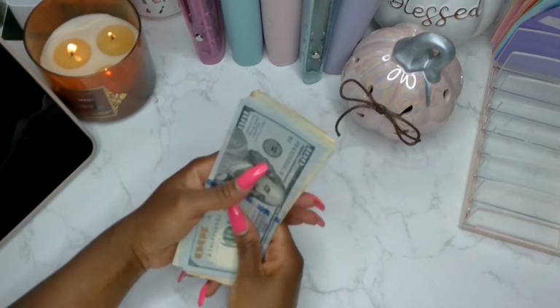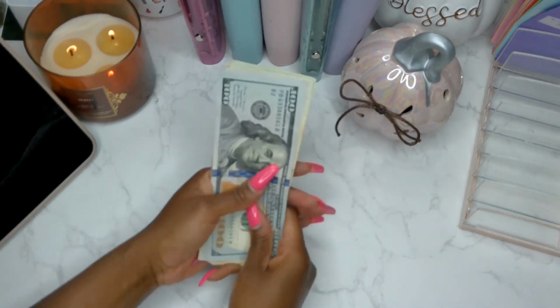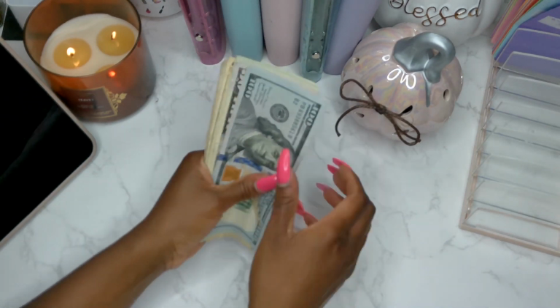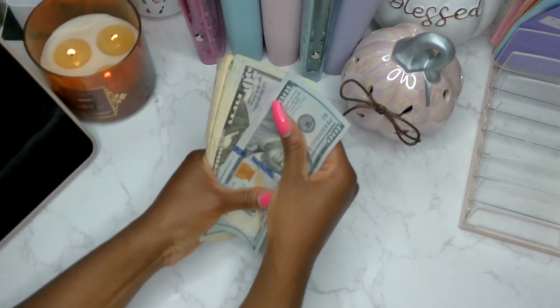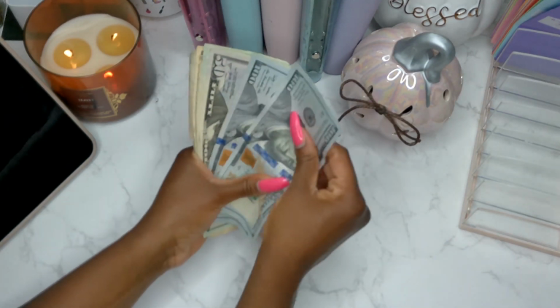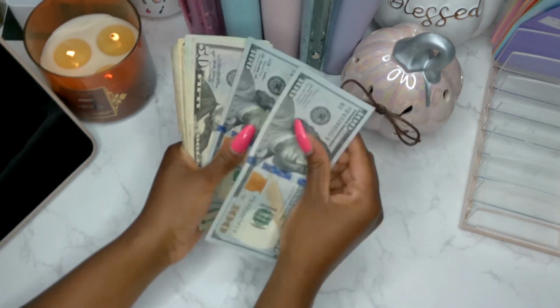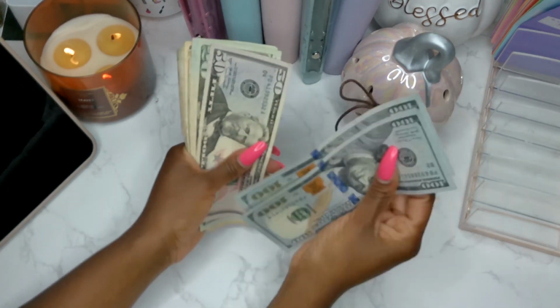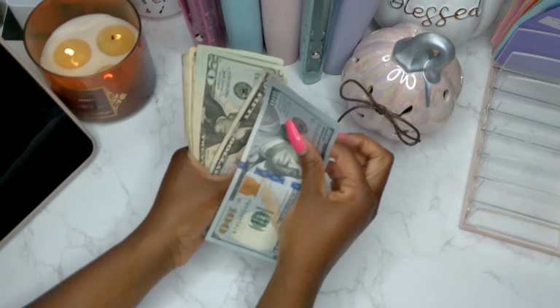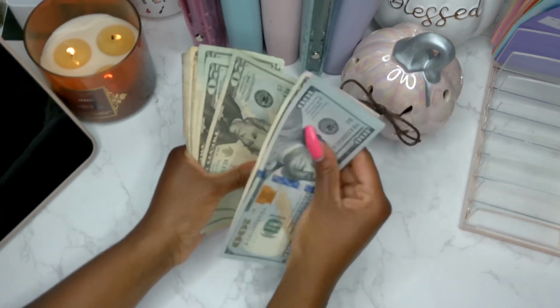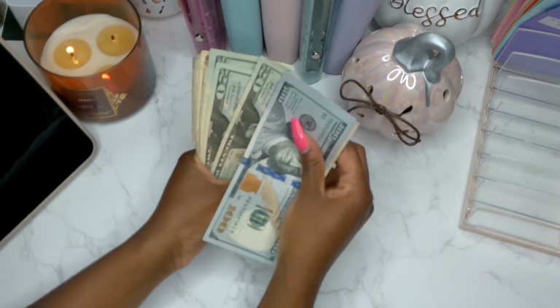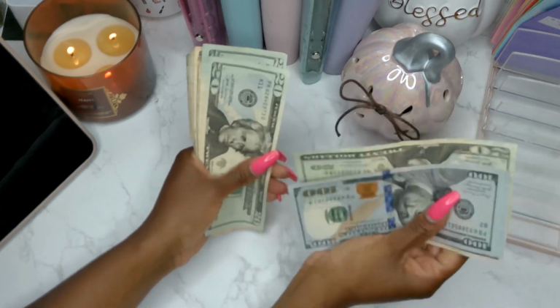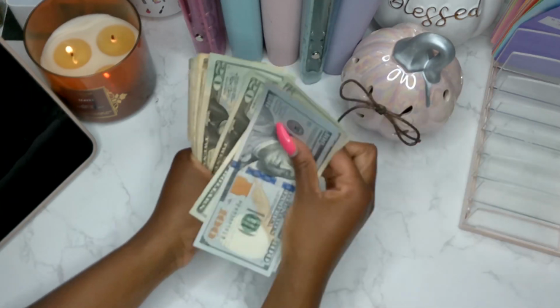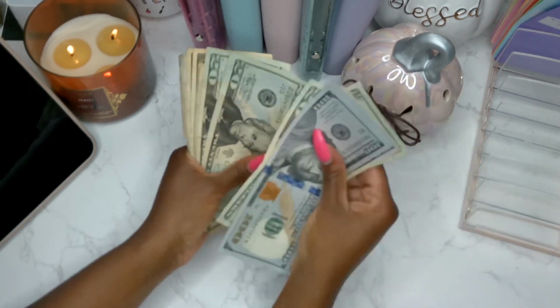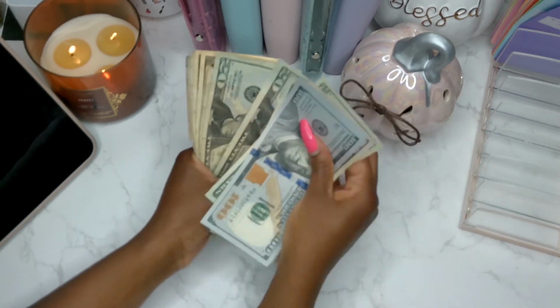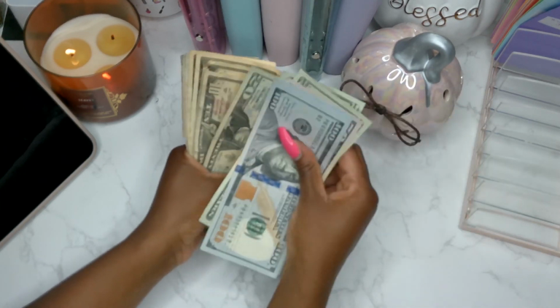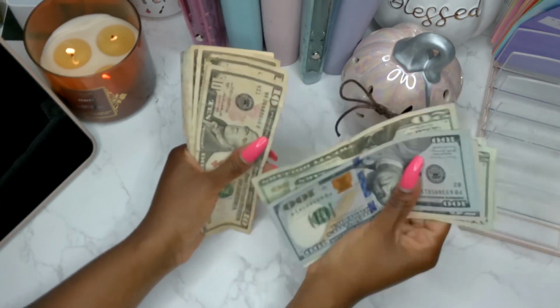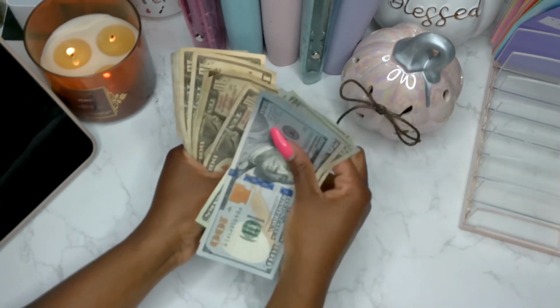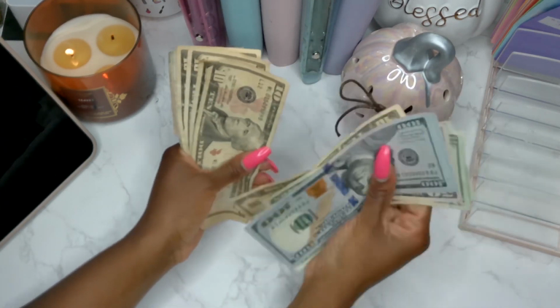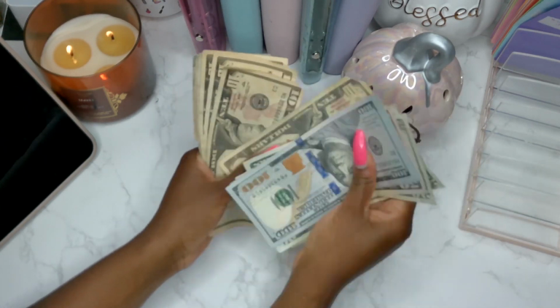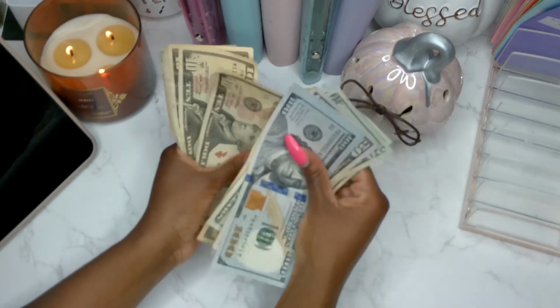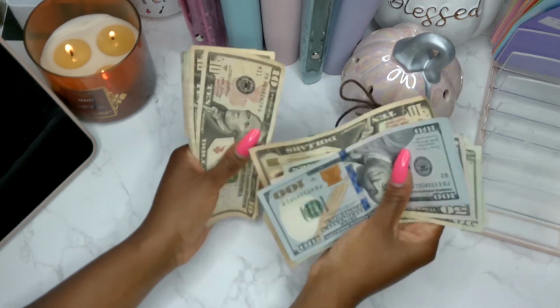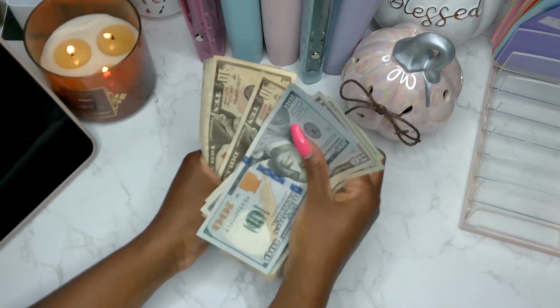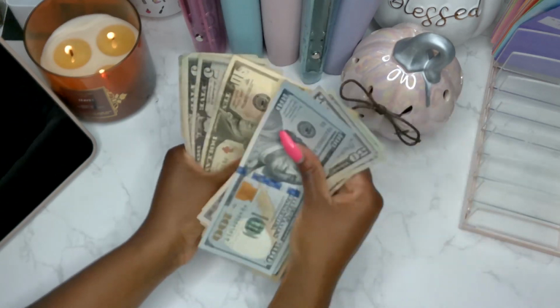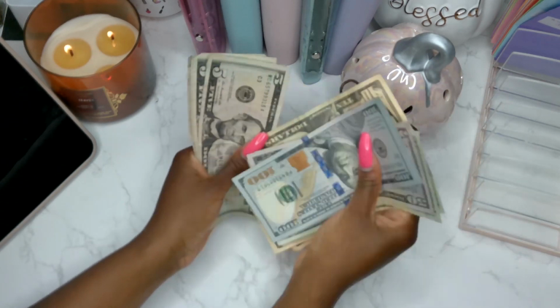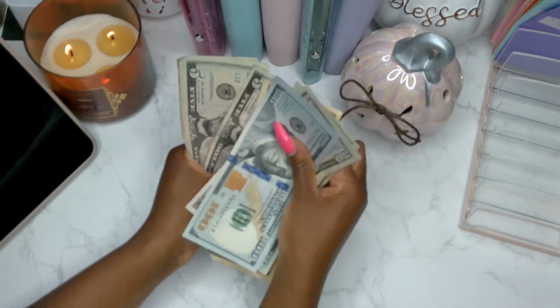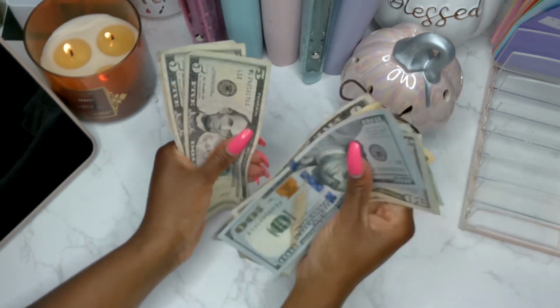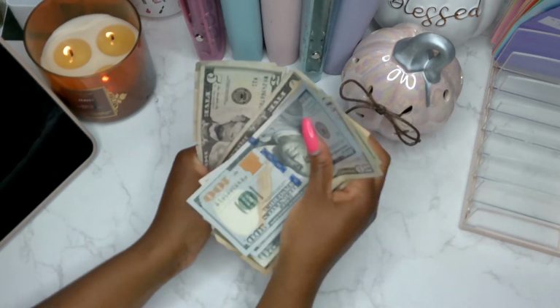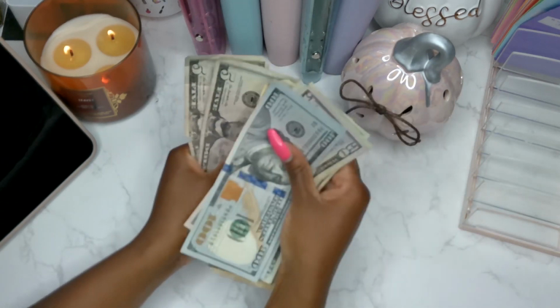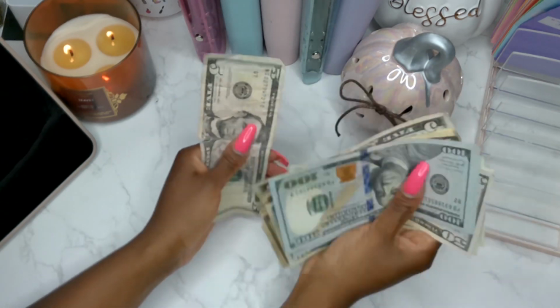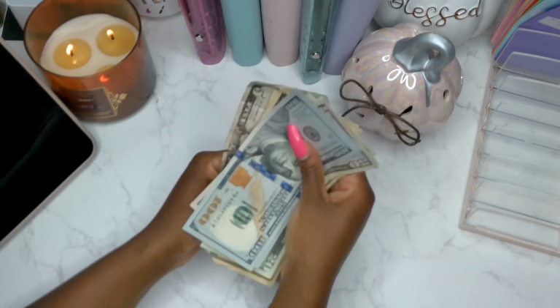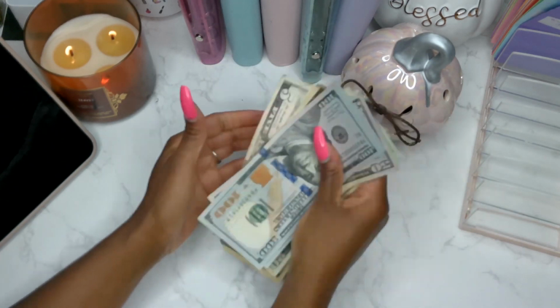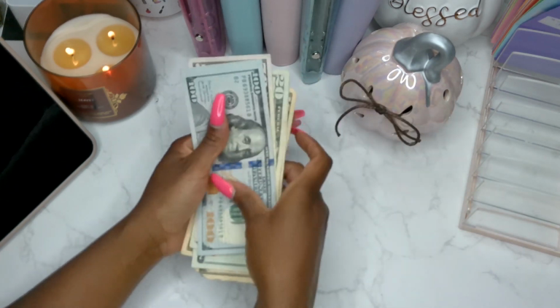So we have $100, $200, $250, $270, $290, $310, $330, $340, $350, $360, $370, $380, $385, $390, $395, $400.